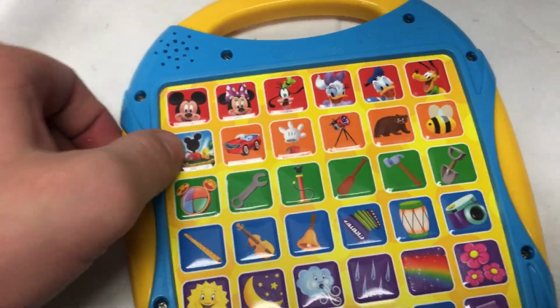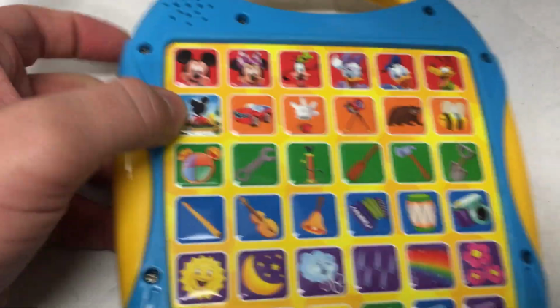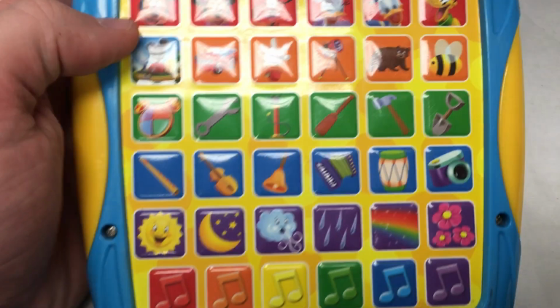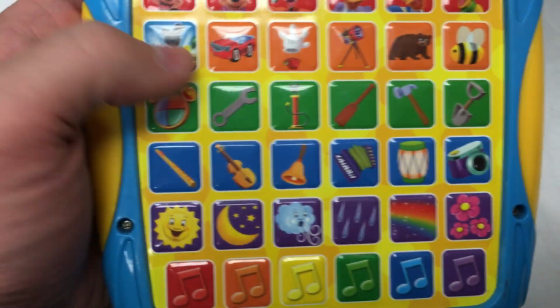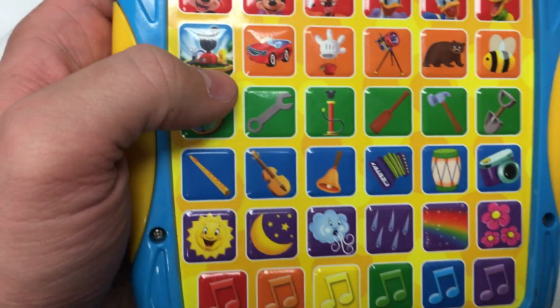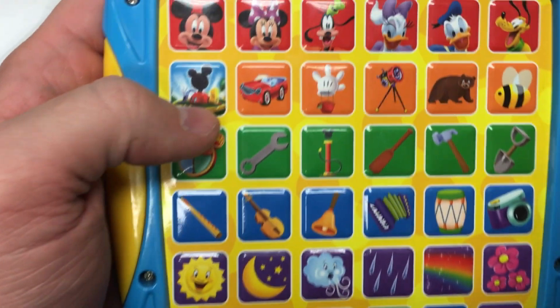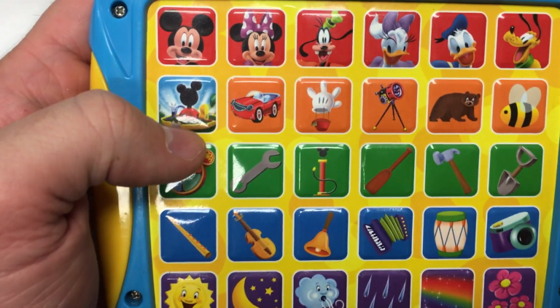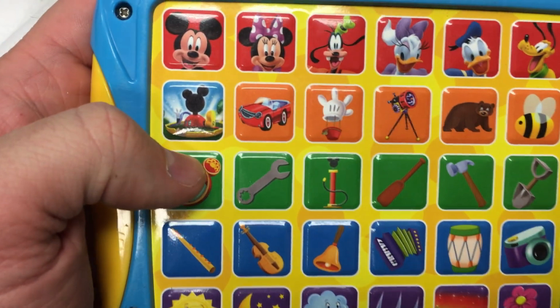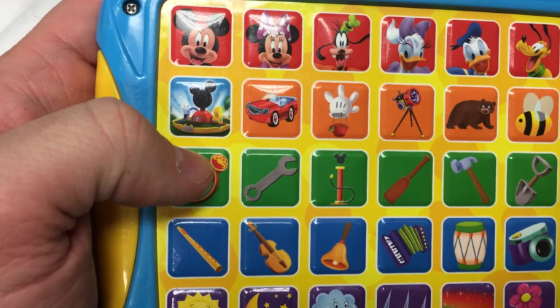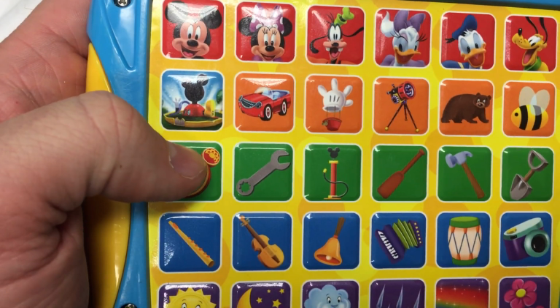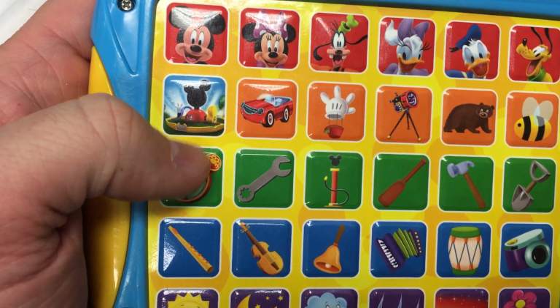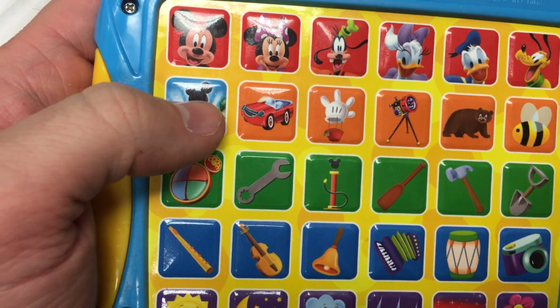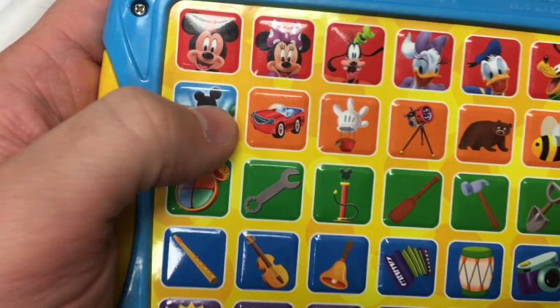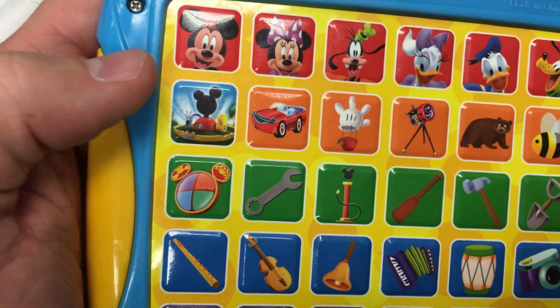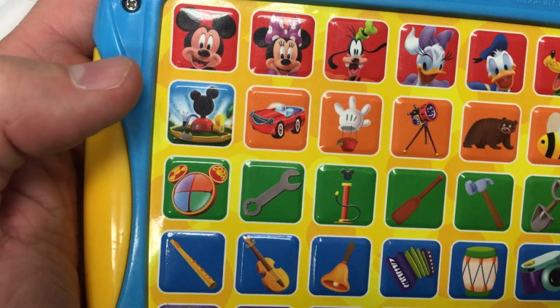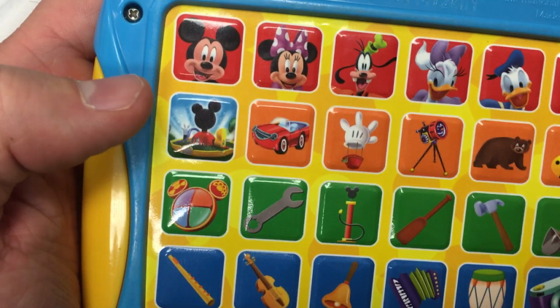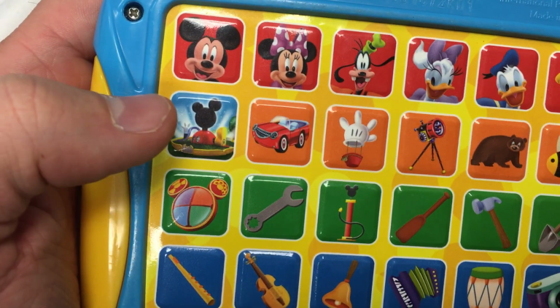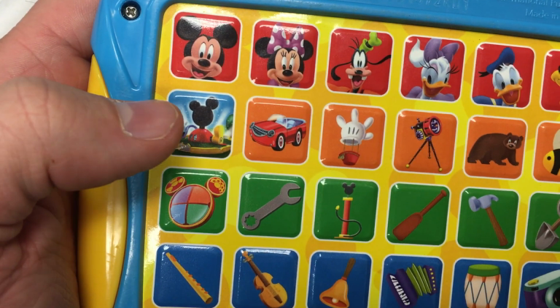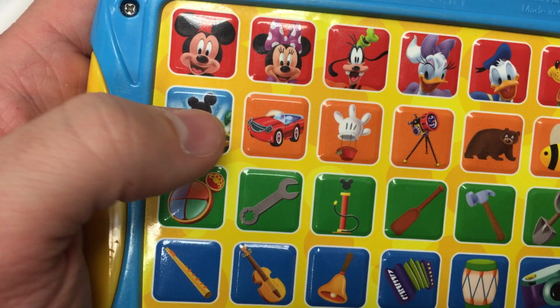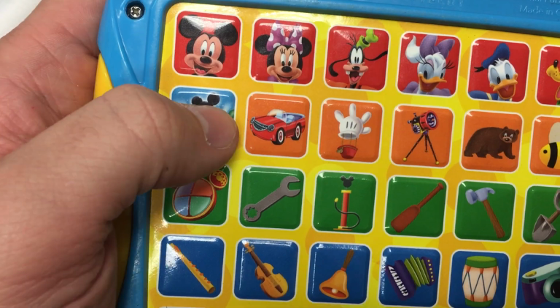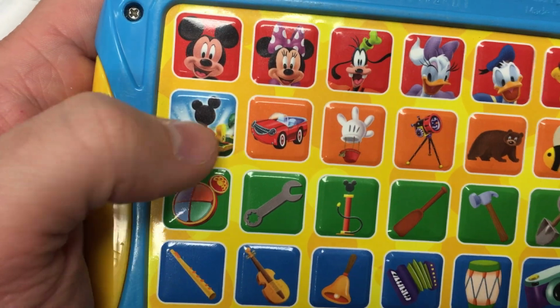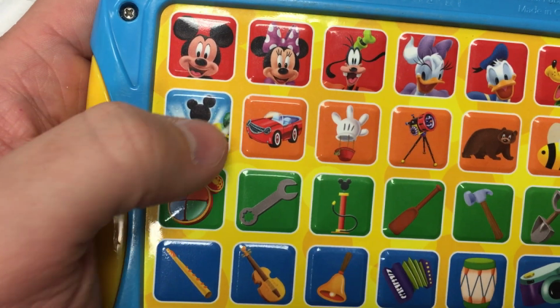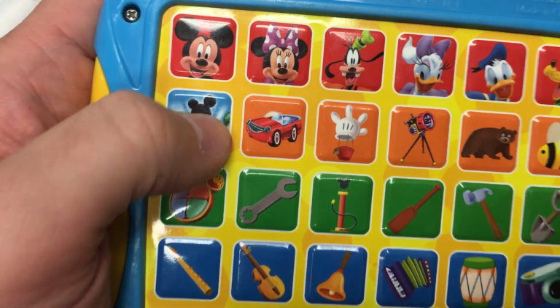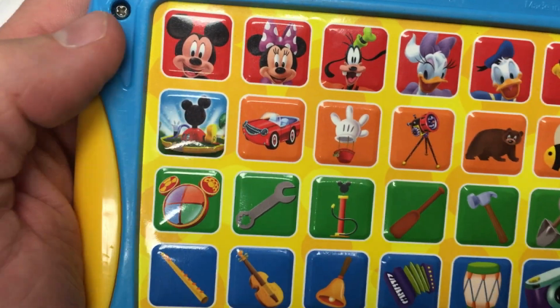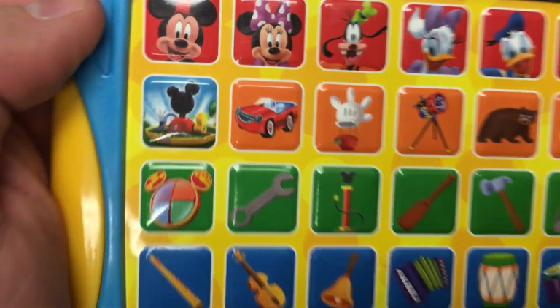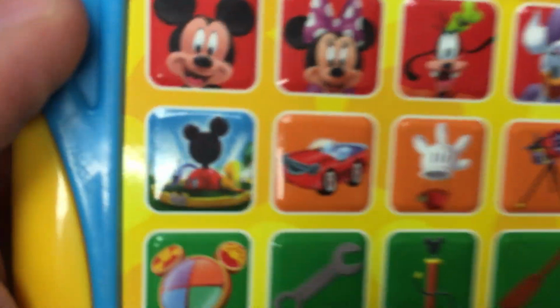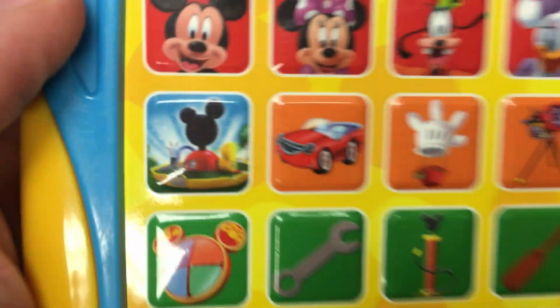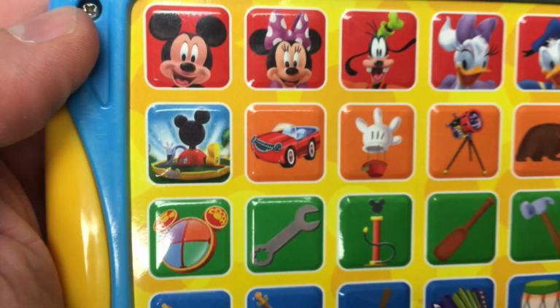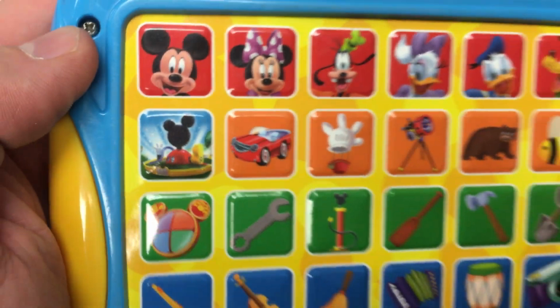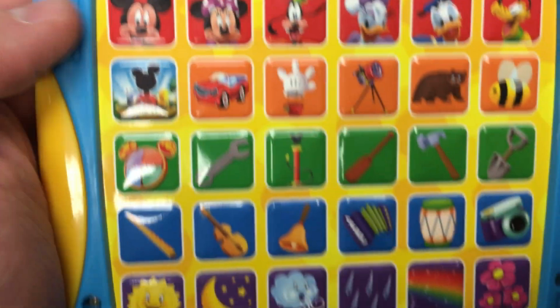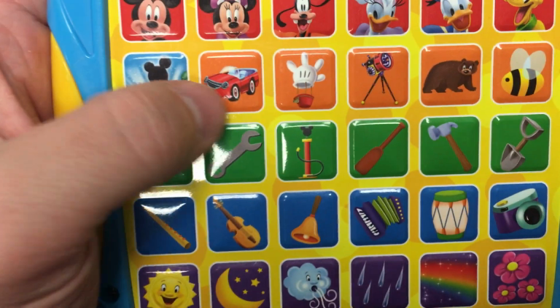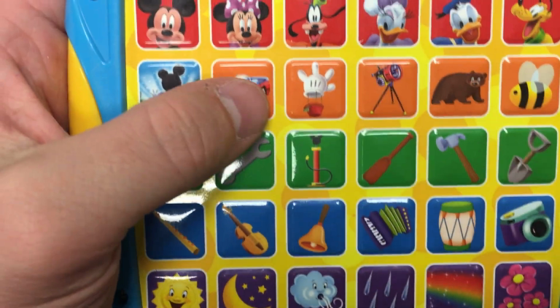Miss, go! Moose, go! Mickey Mouse! Miss, go! Moose, go! Mickey Mouse!